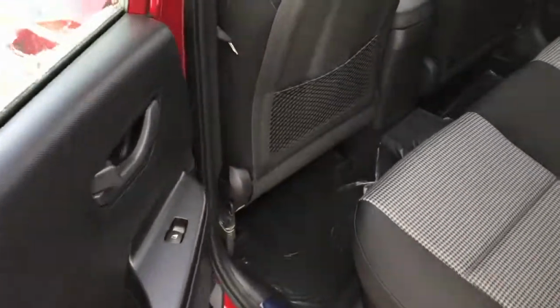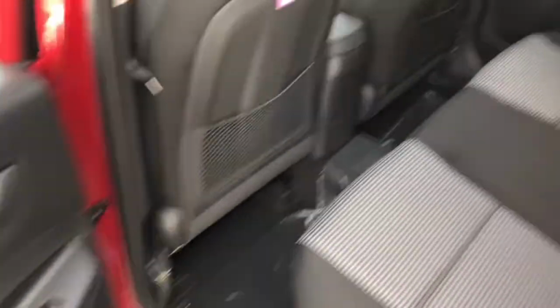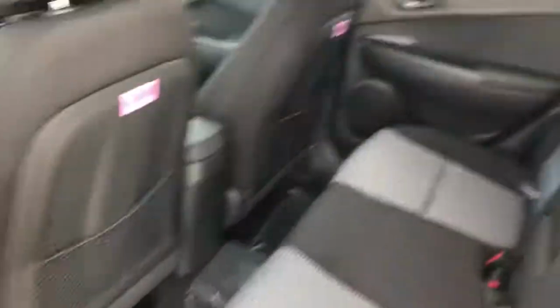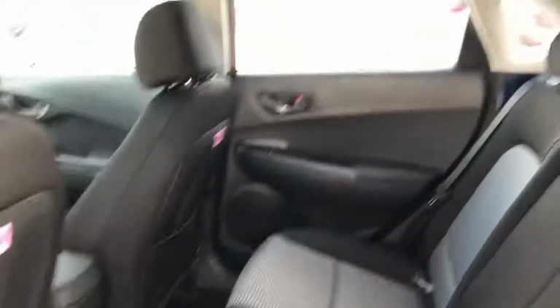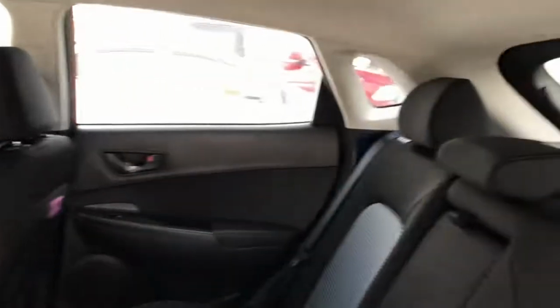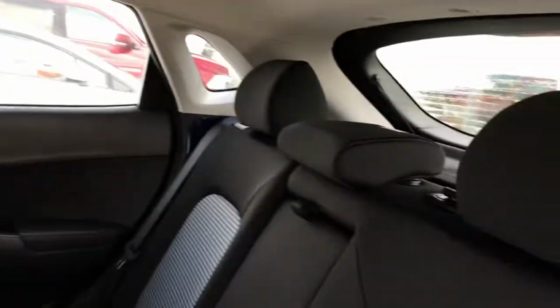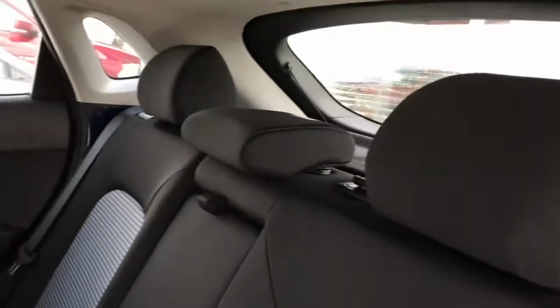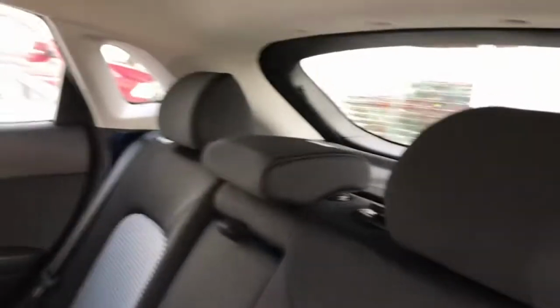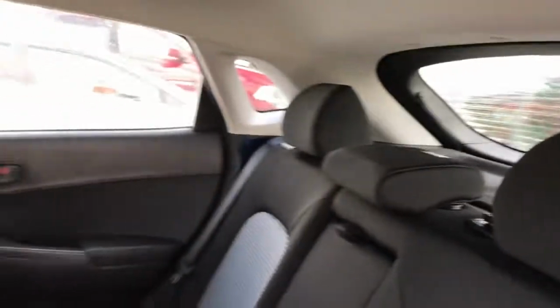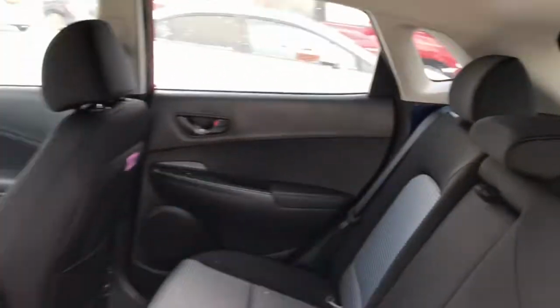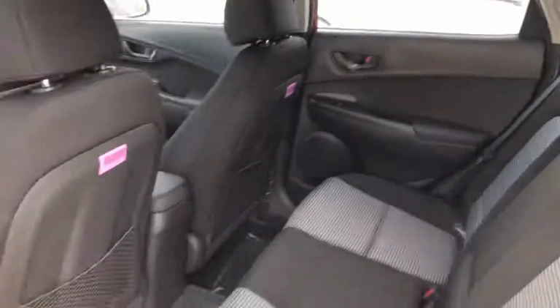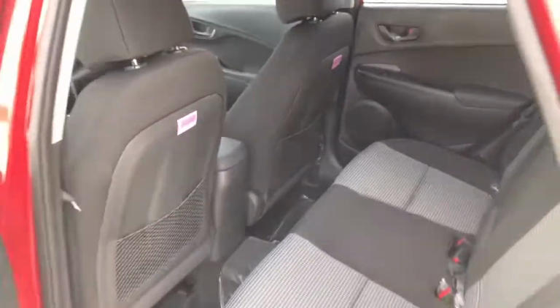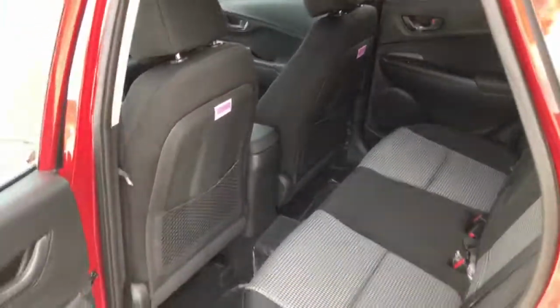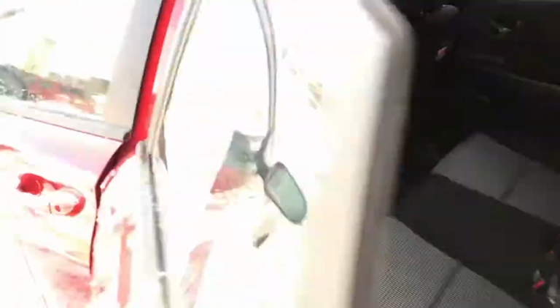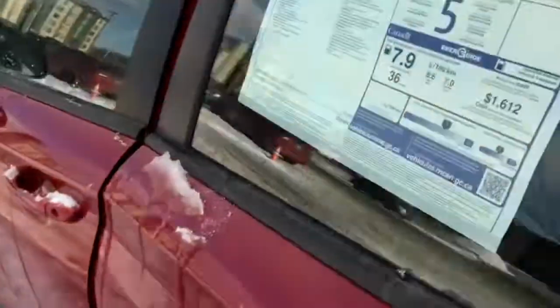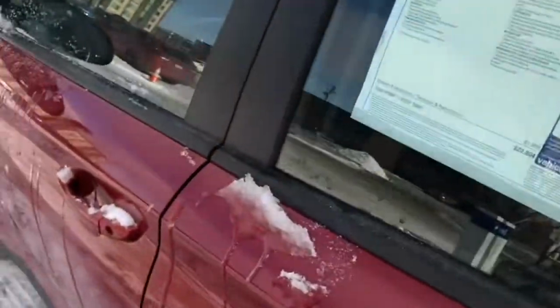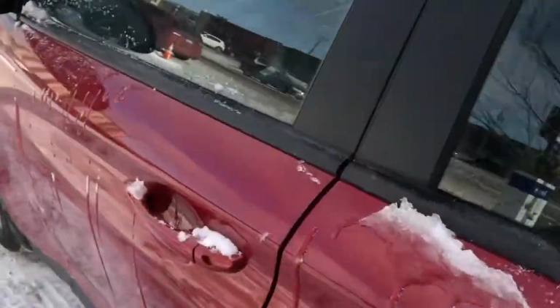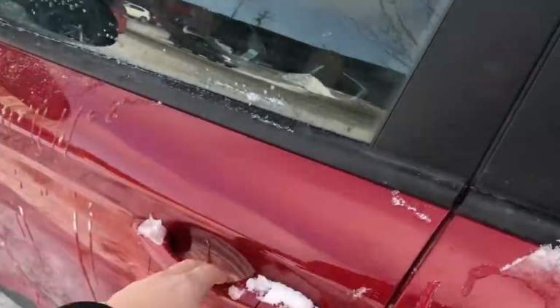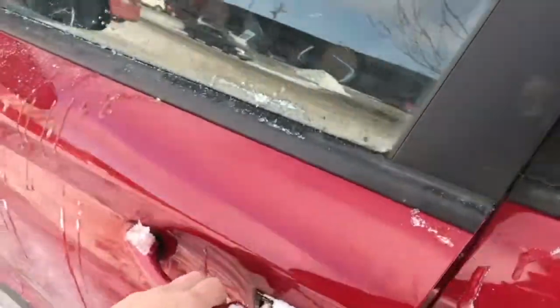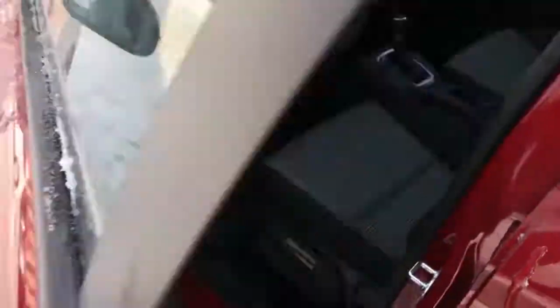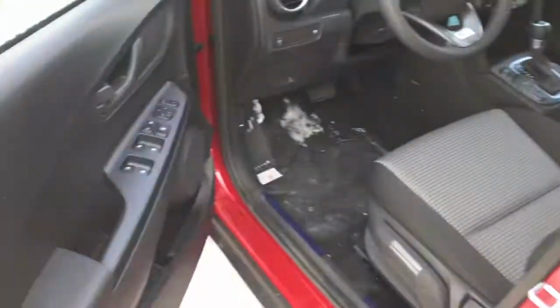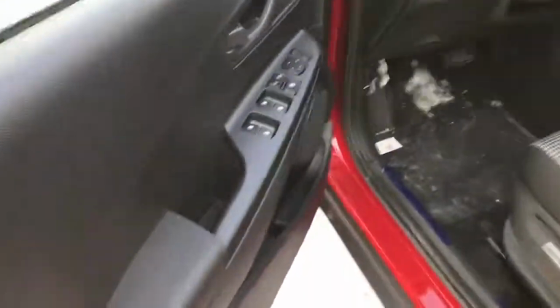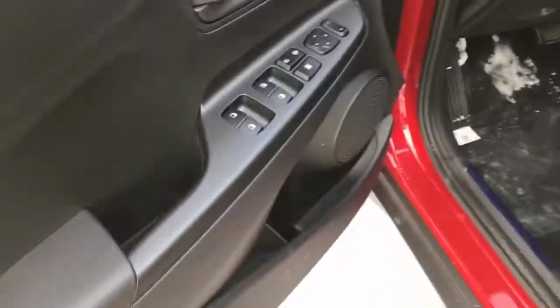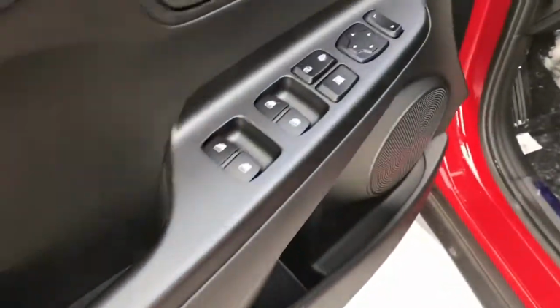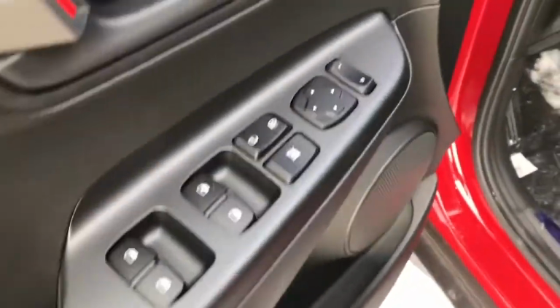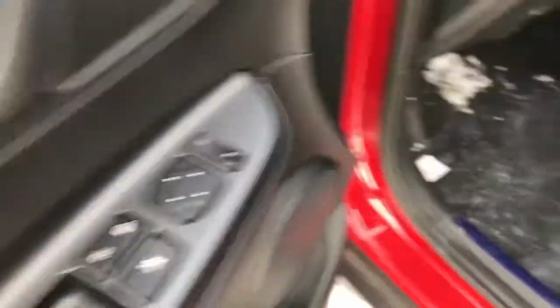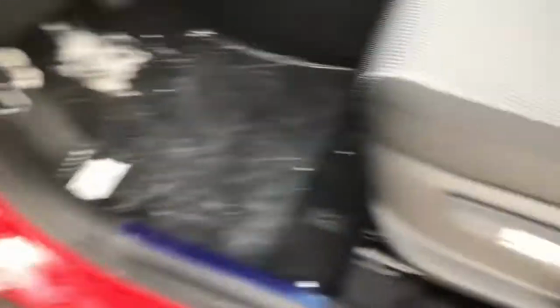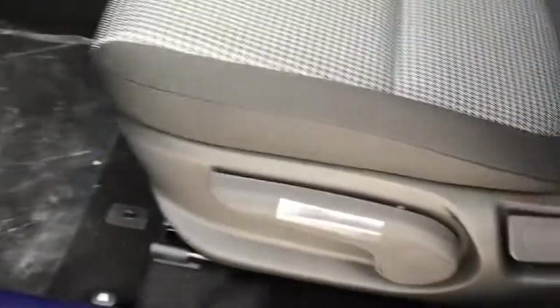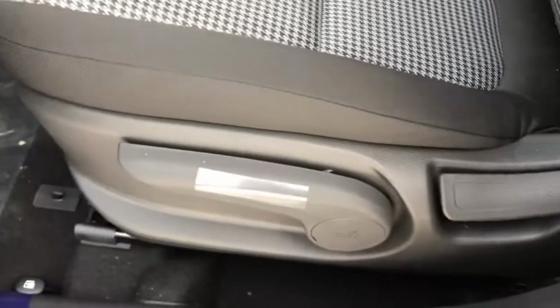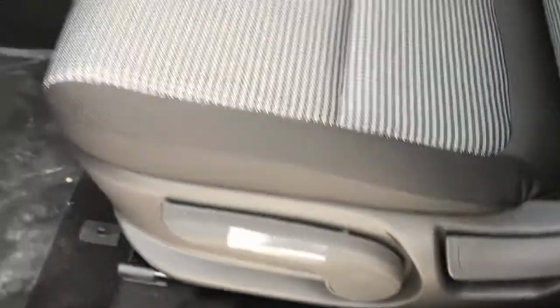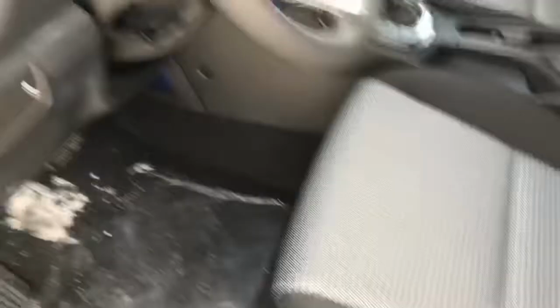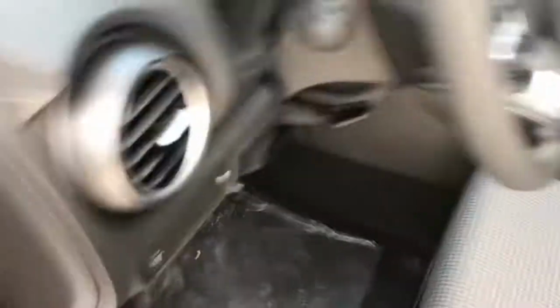Lots of good room inside. All your power options here, and it does have the nice height-adjustable seat.